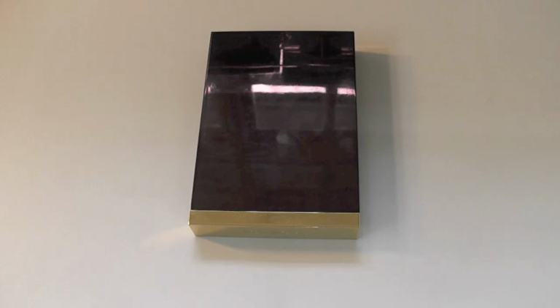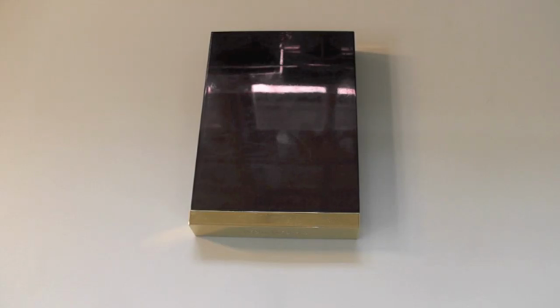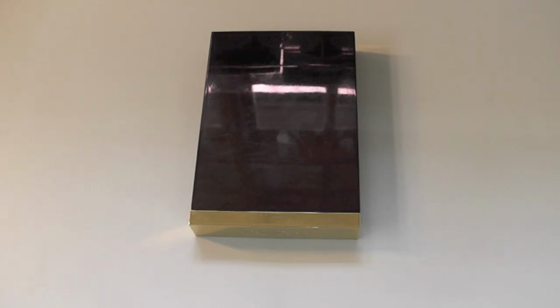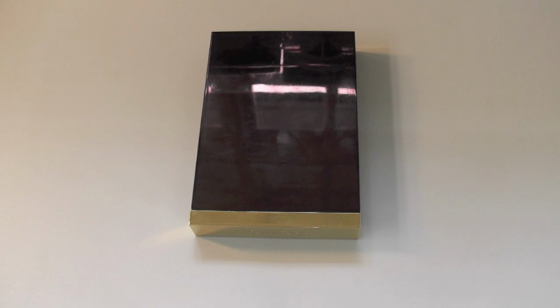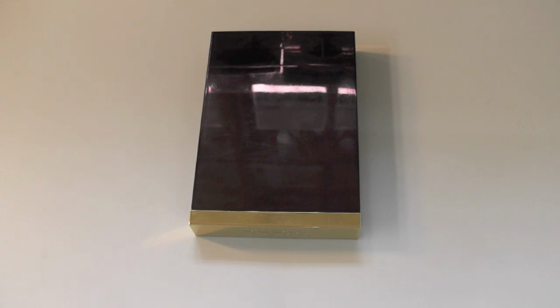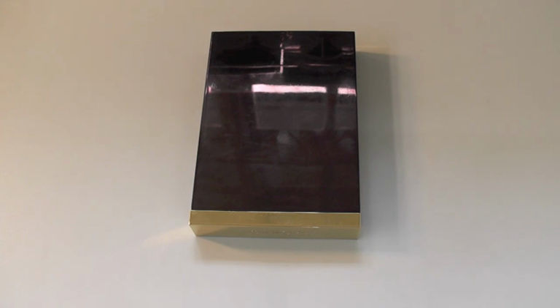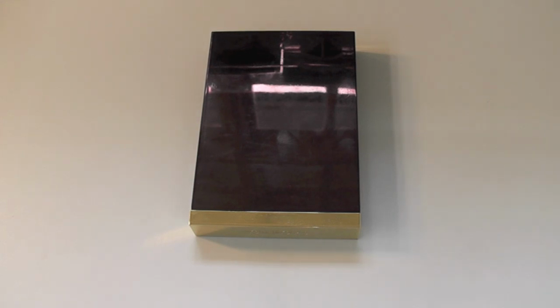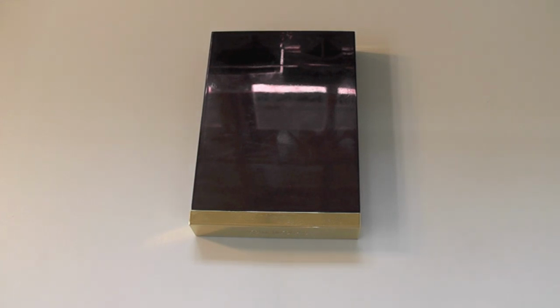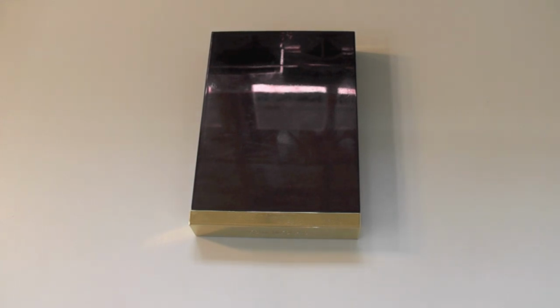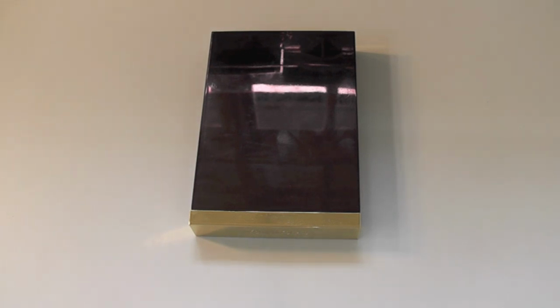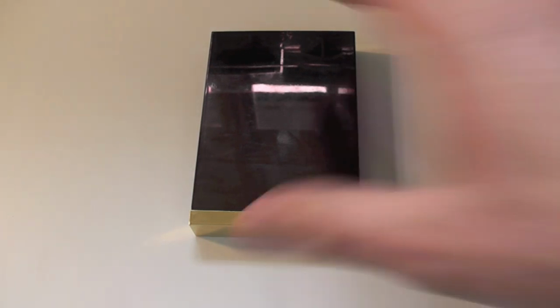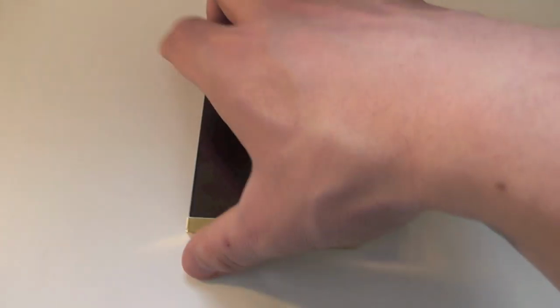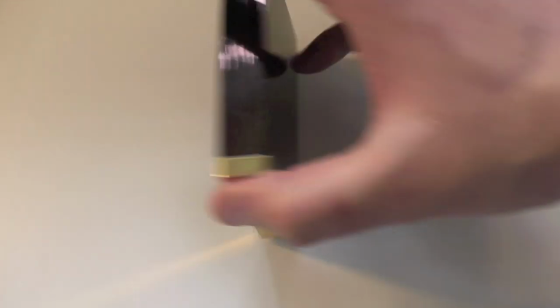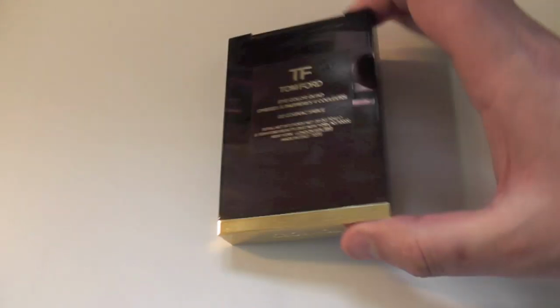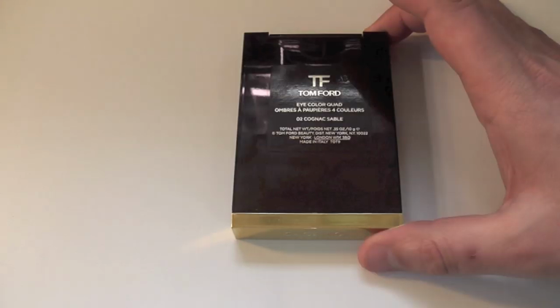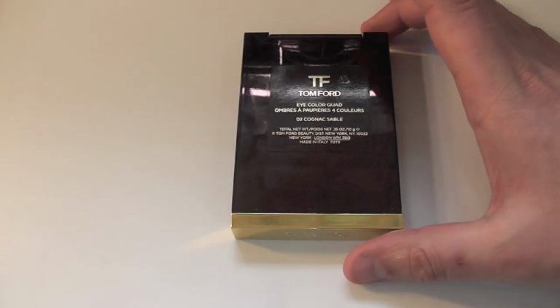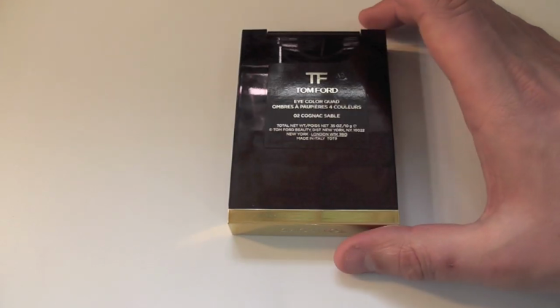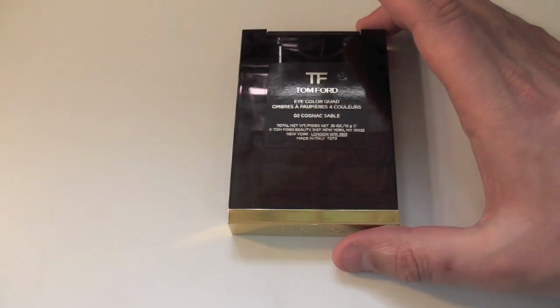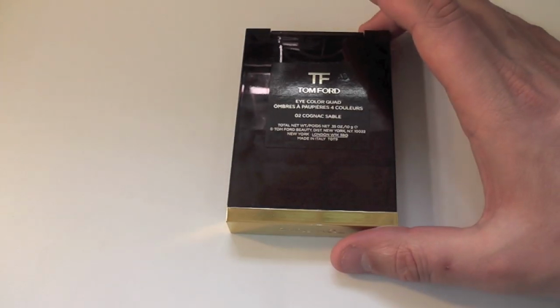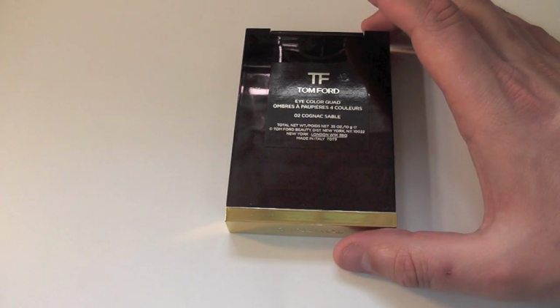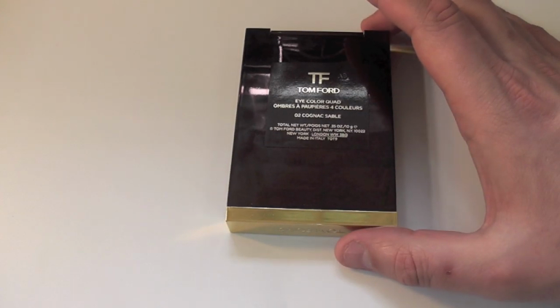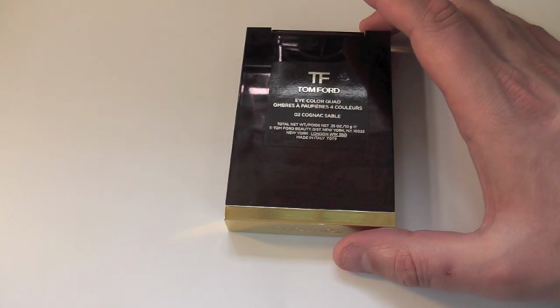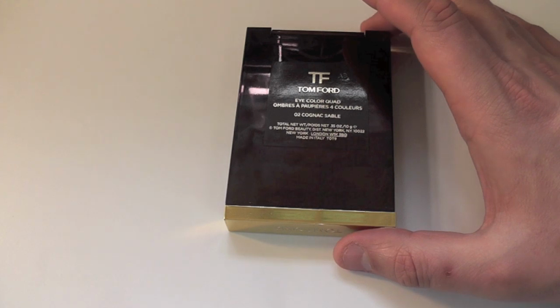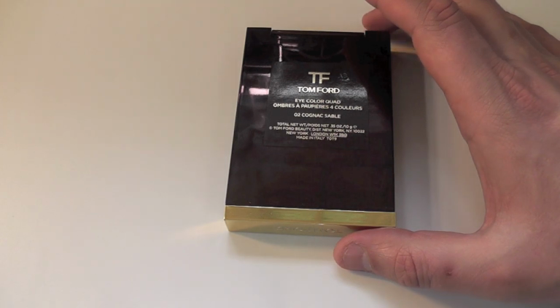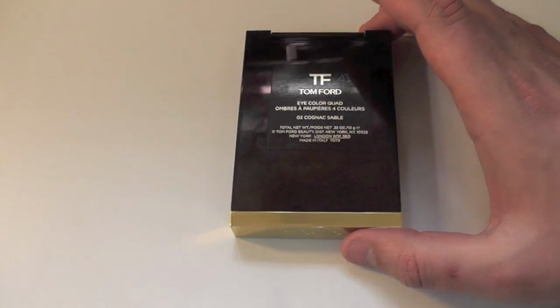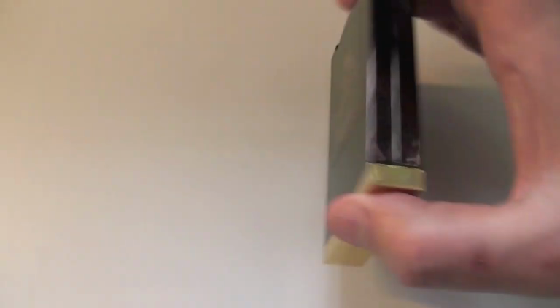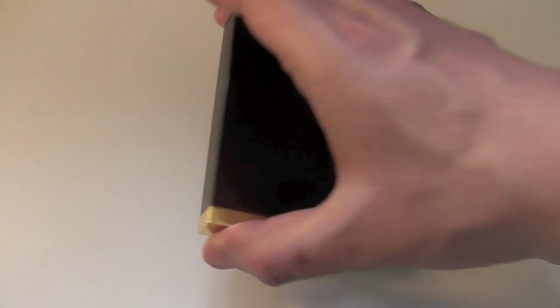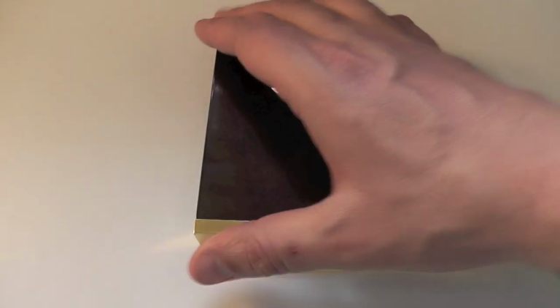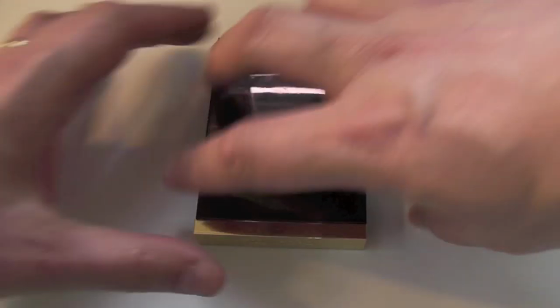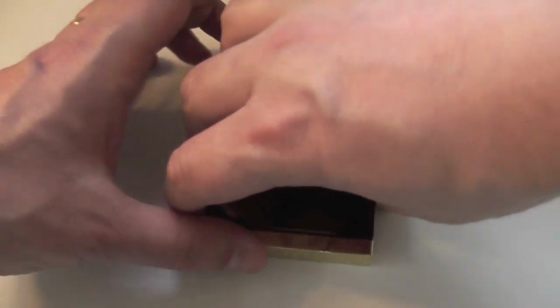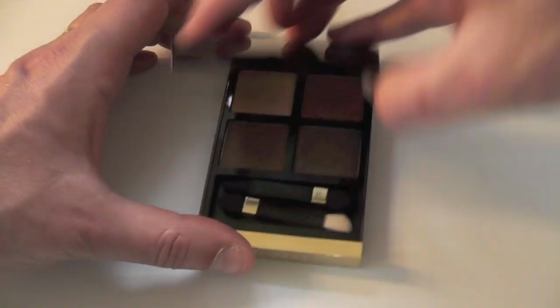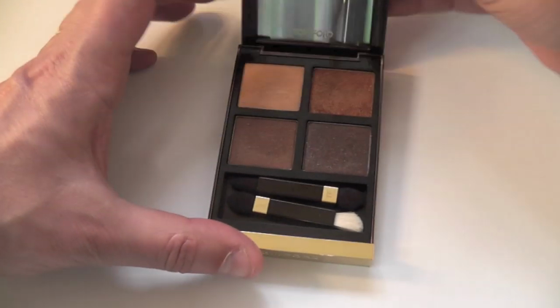Hey, pretty people. Tom Ford eyeshadow review in 02 Cognac Sable — where did they come up with these names?